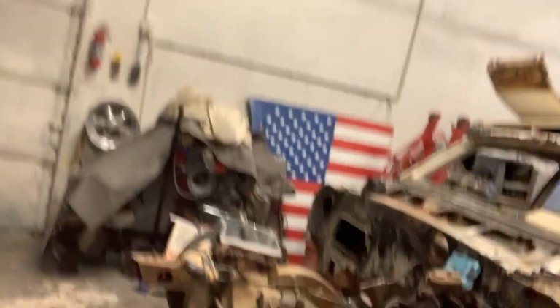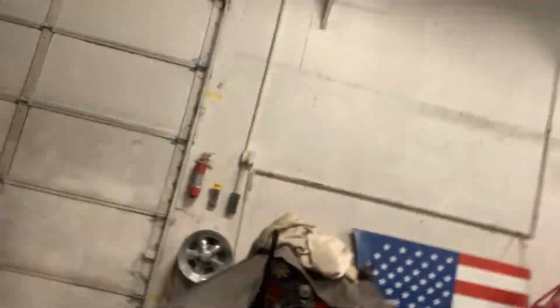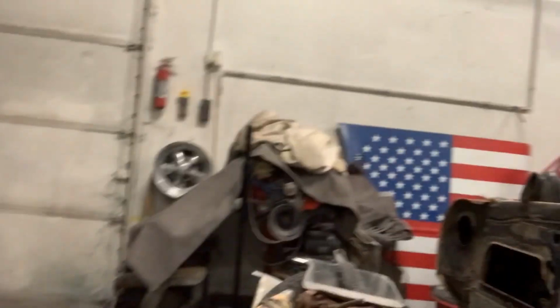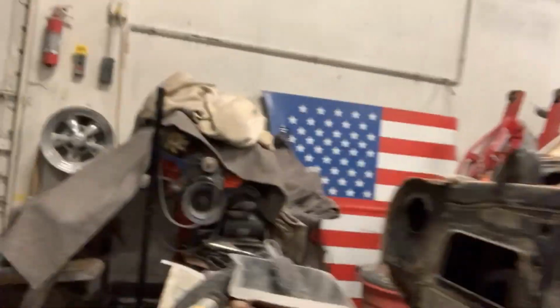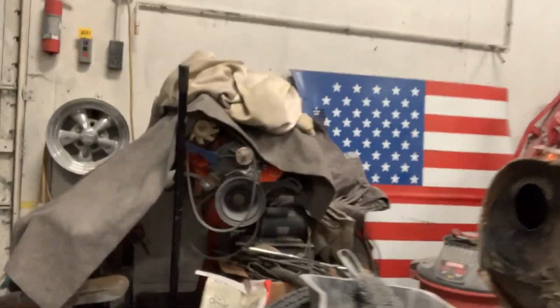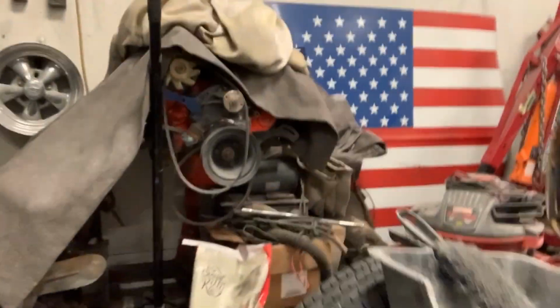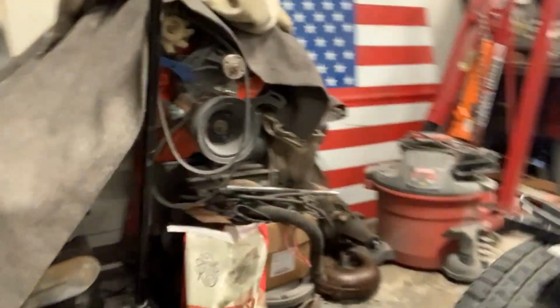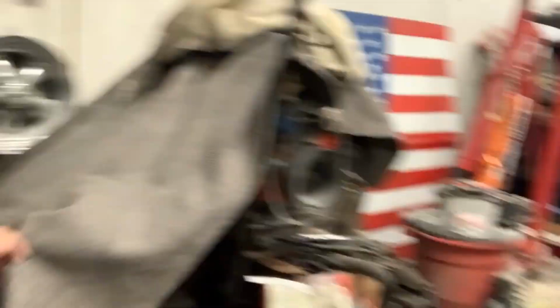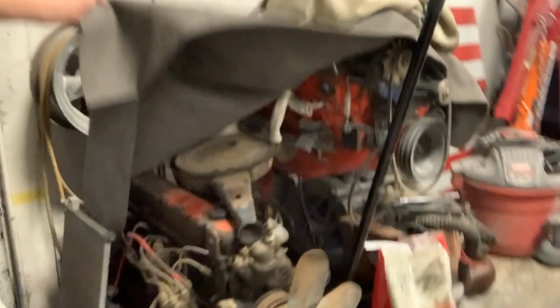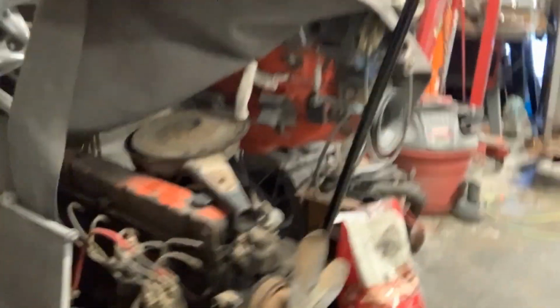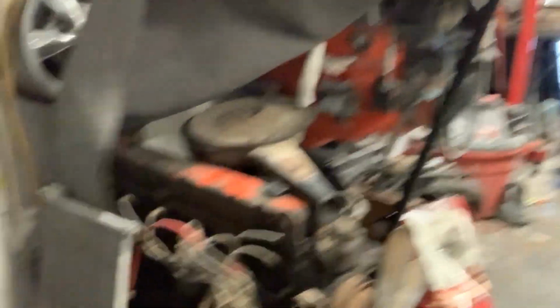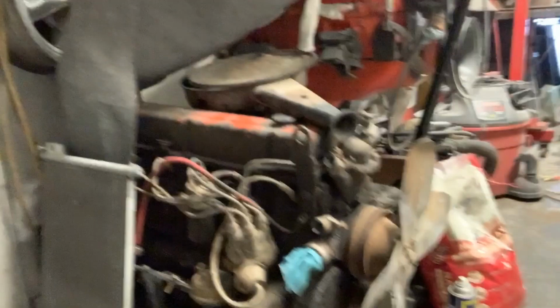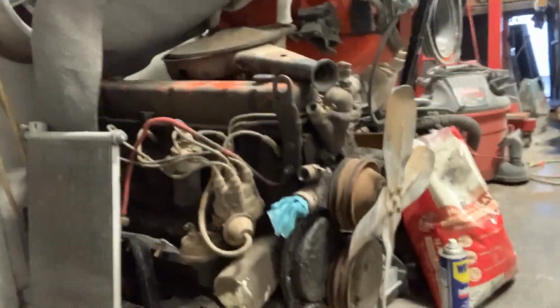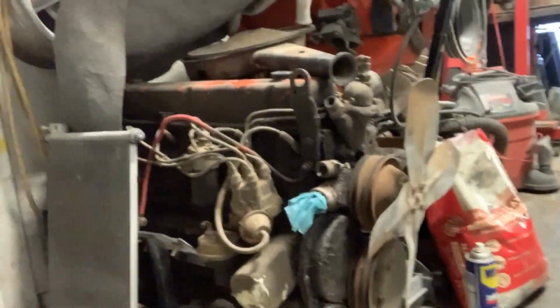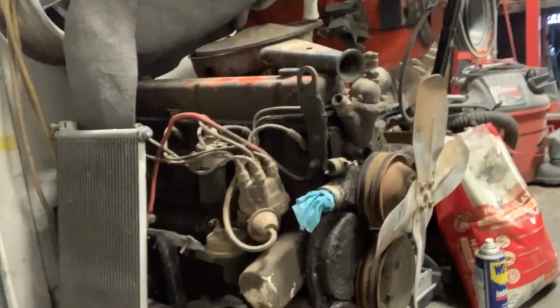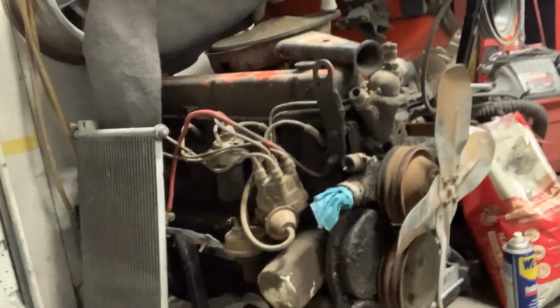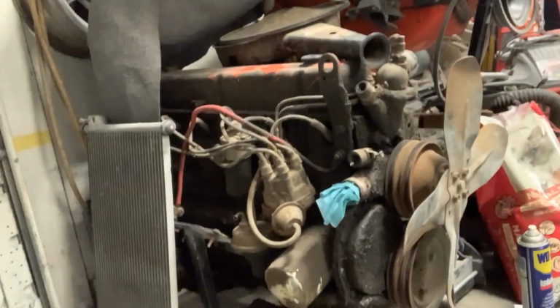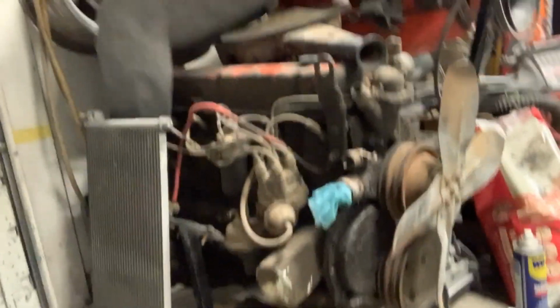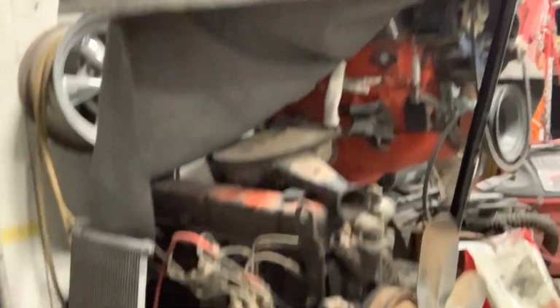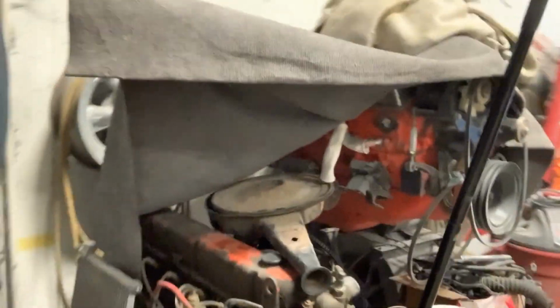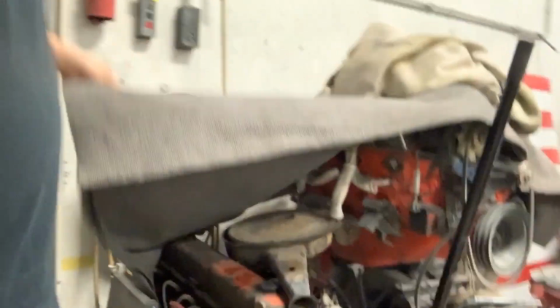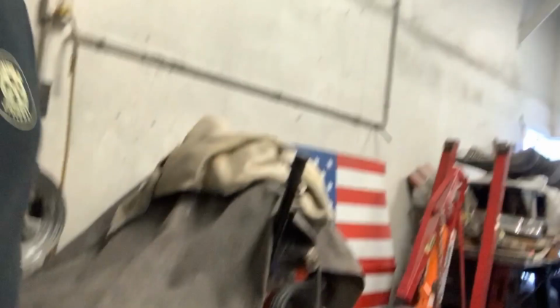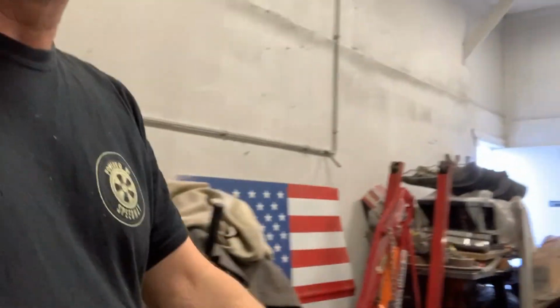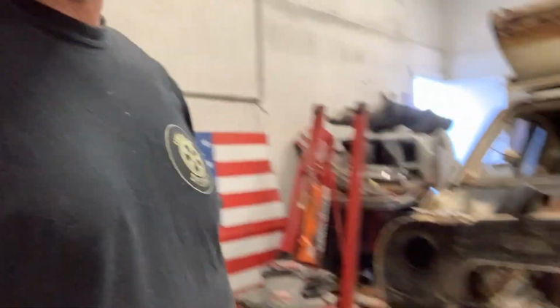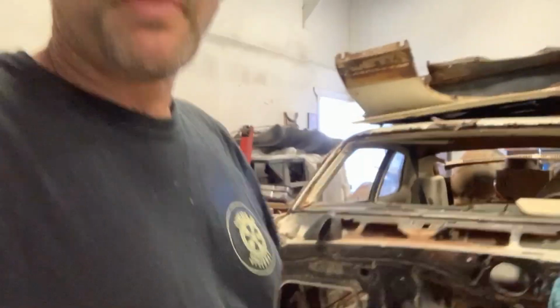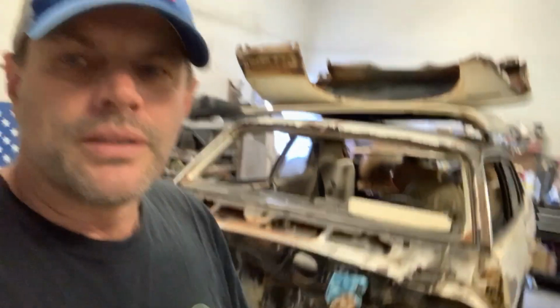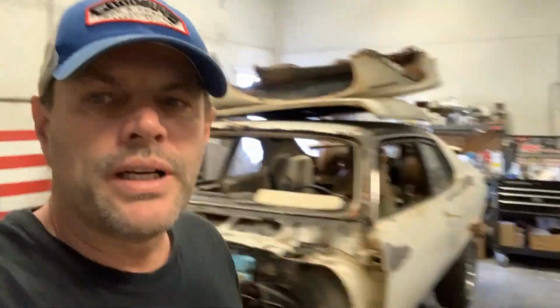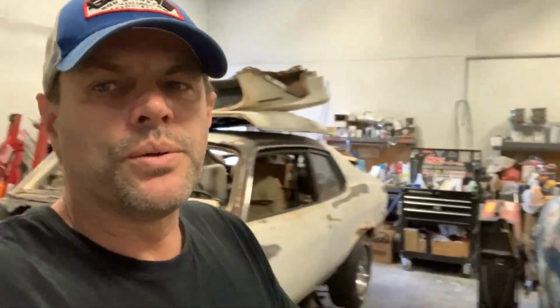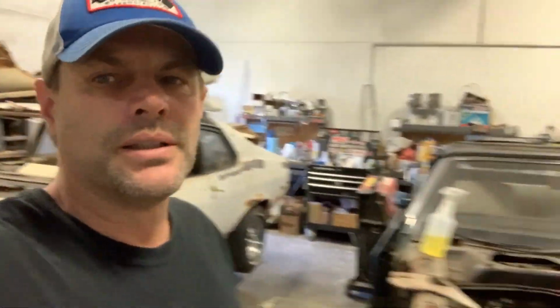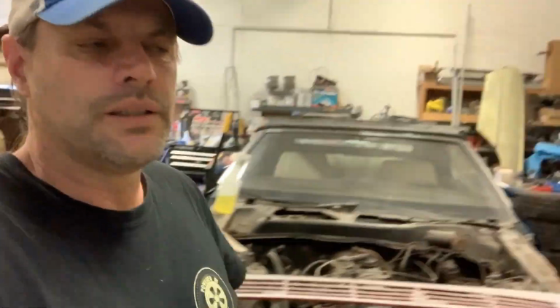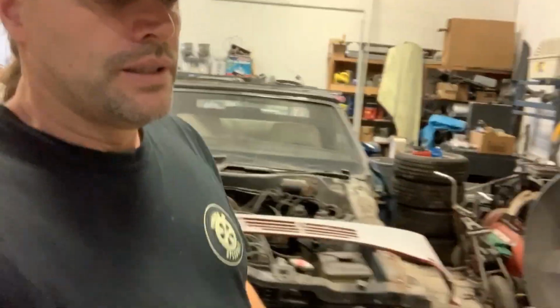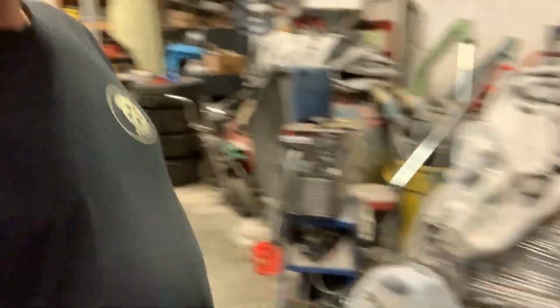Over here is the six cylinder. Had a guy that wanted it, and then he backed out on the deal. But that's okay.